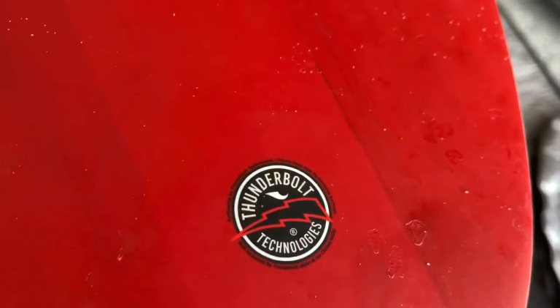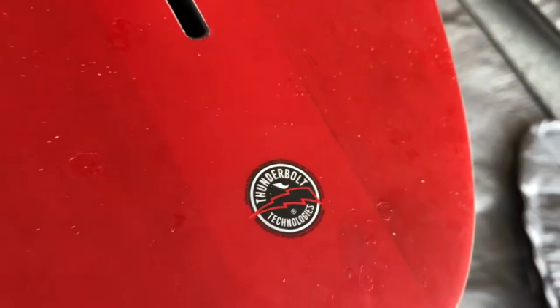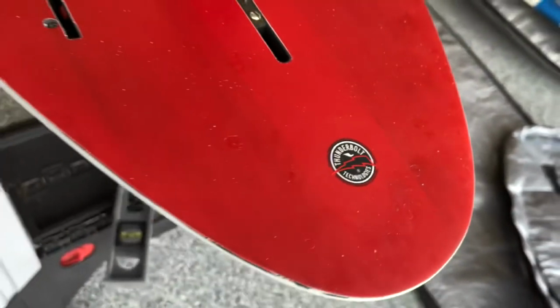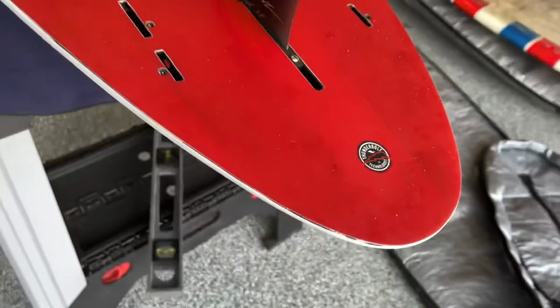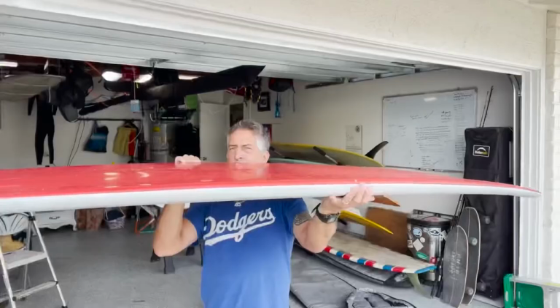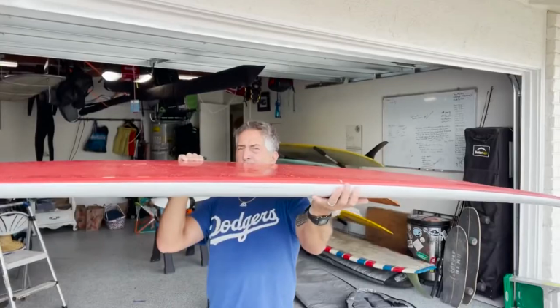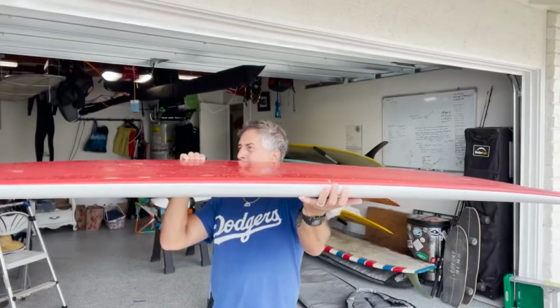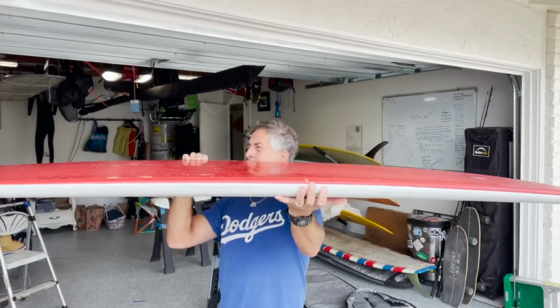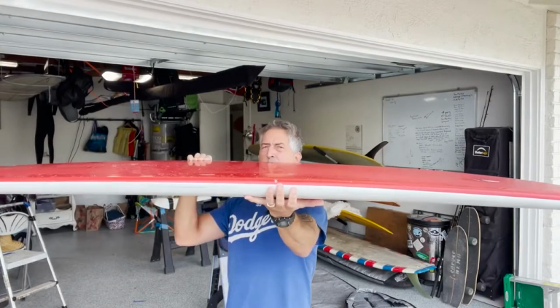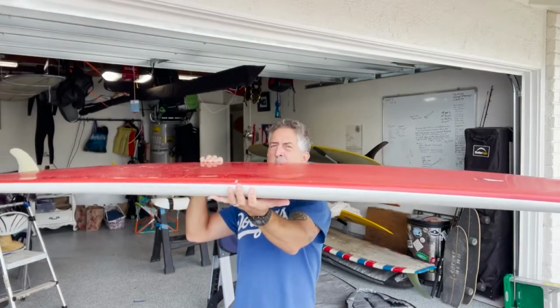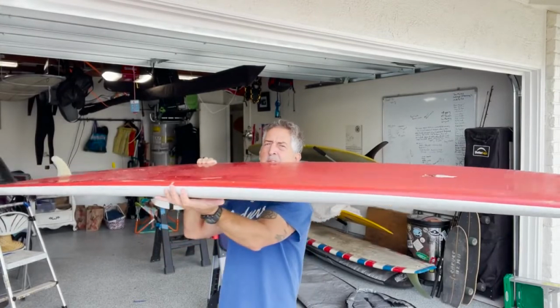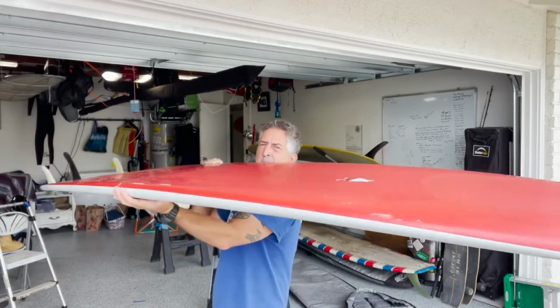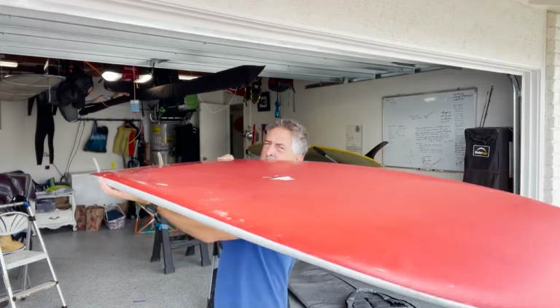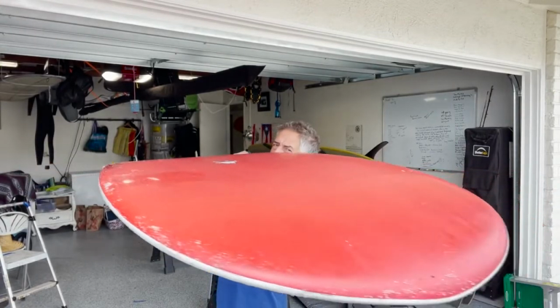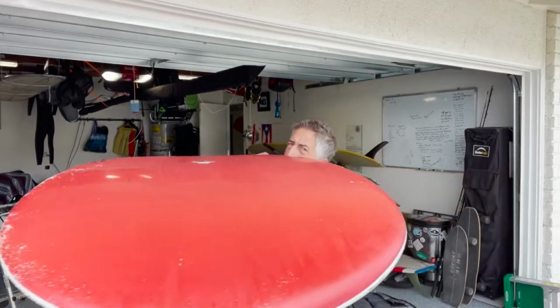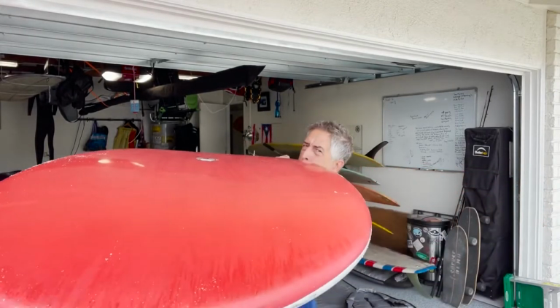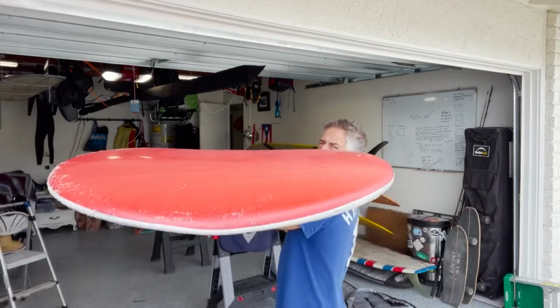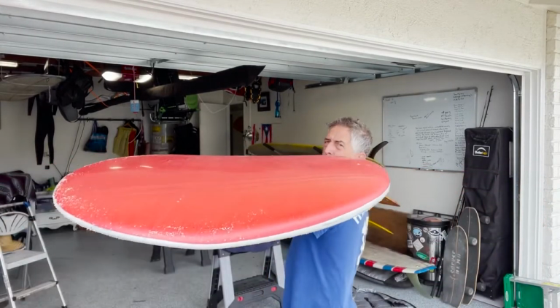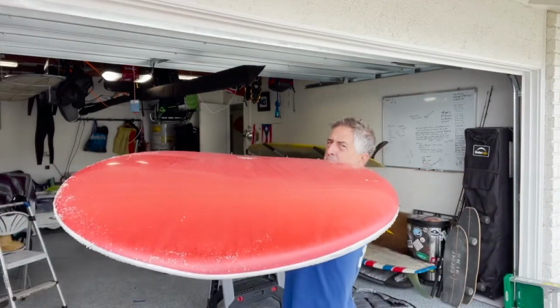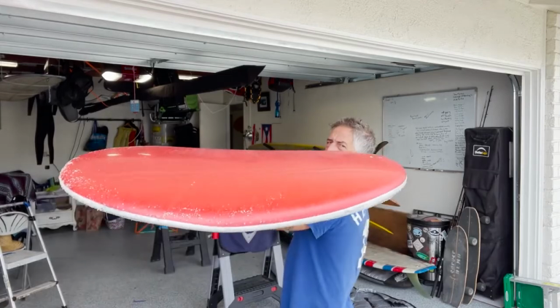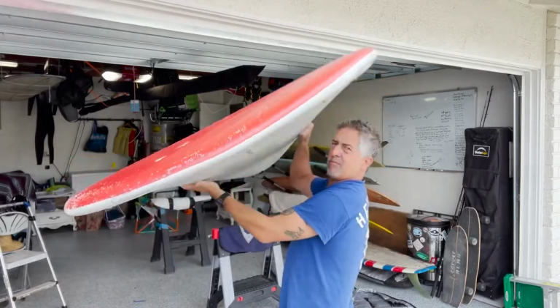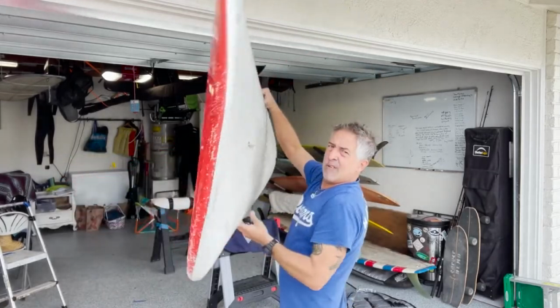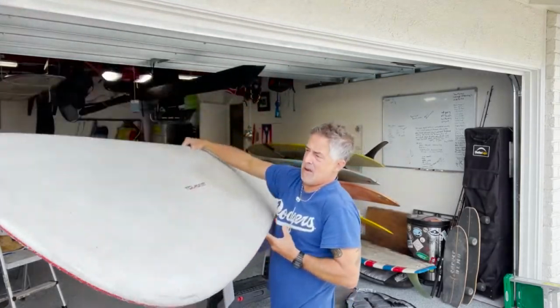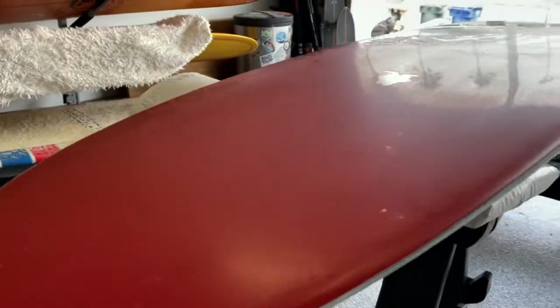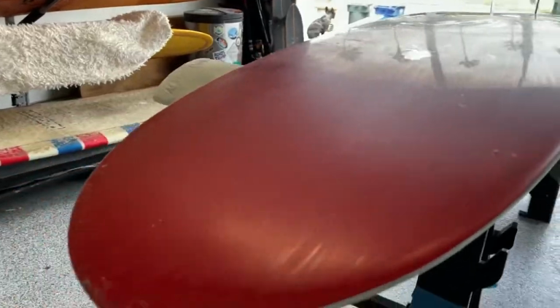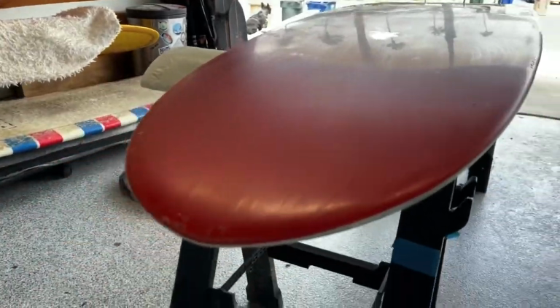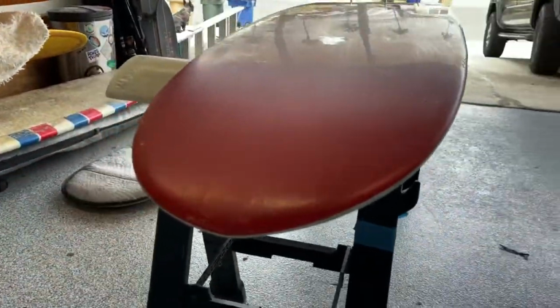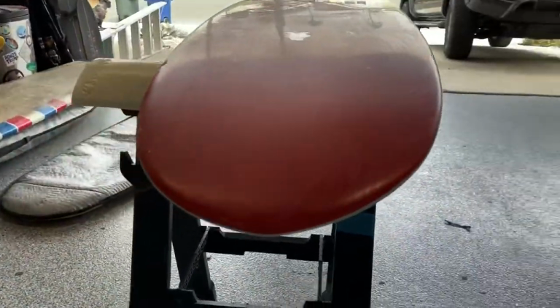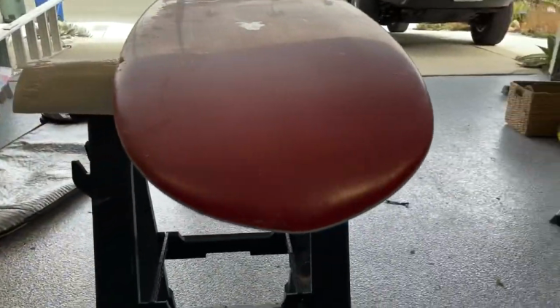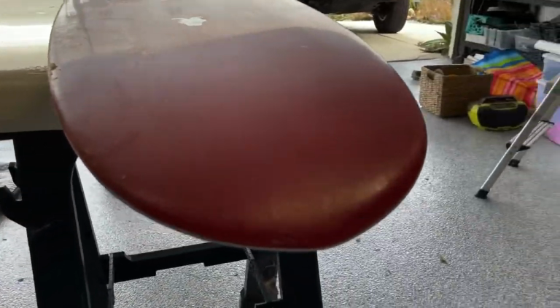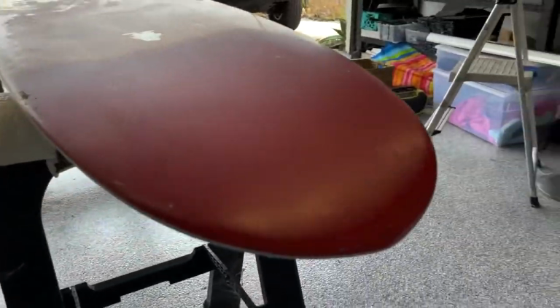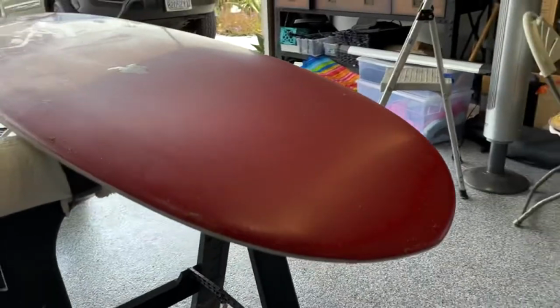This particular board was 9'1 by 22 and 9/16, an 18-inch nose, 14 and 9/16-inch tail, and 2 and 3/4 inches thick.